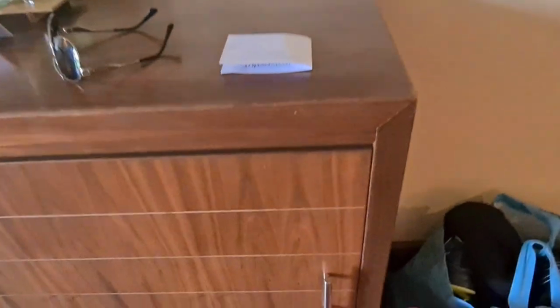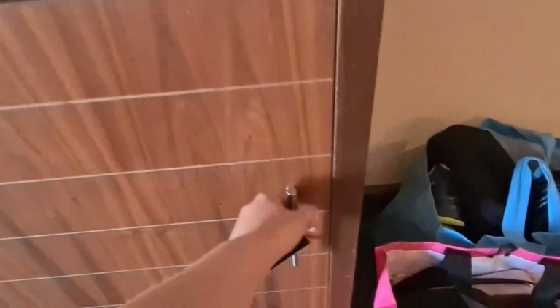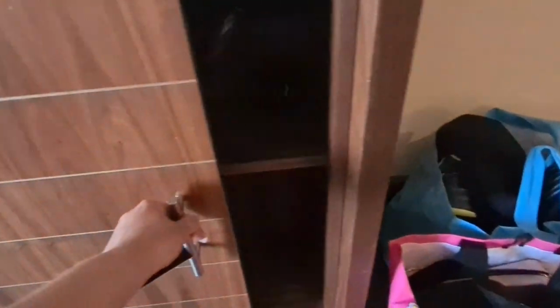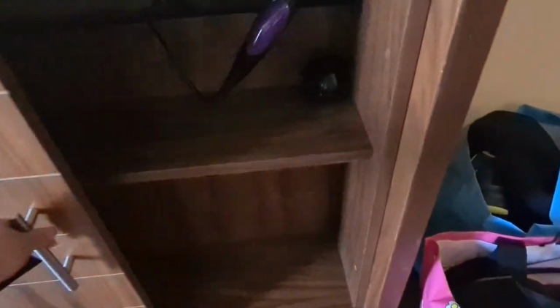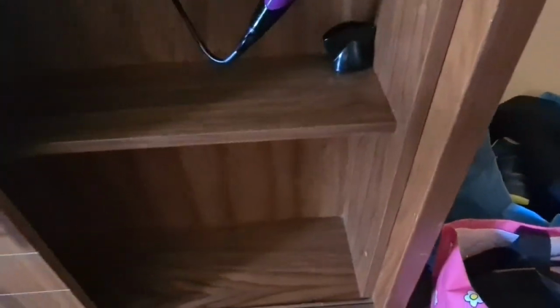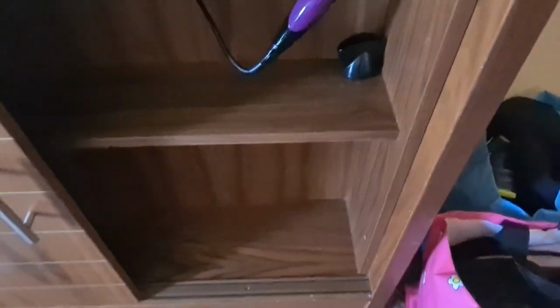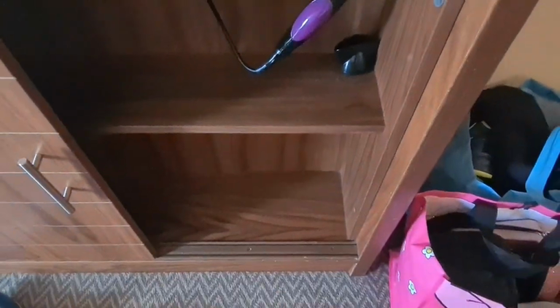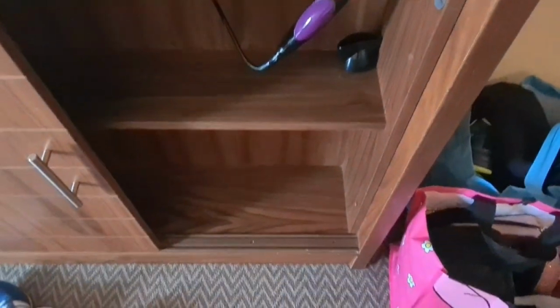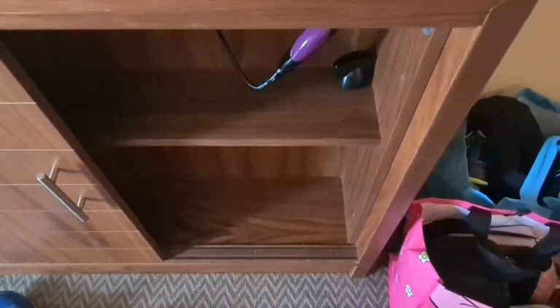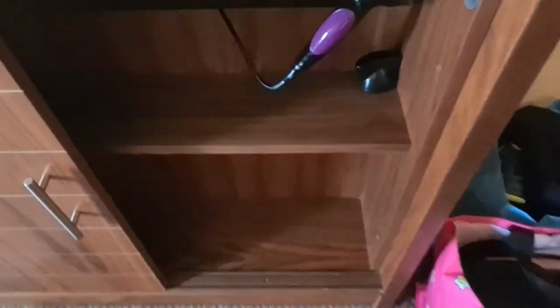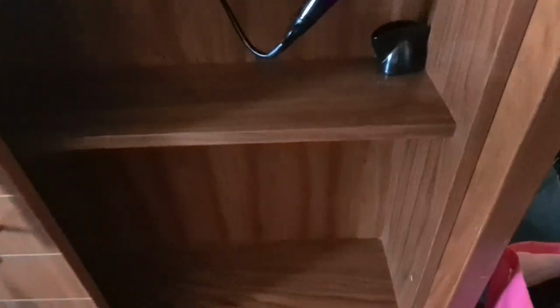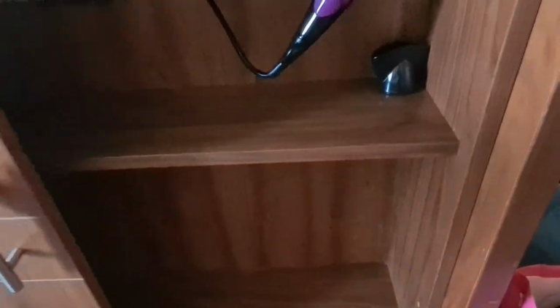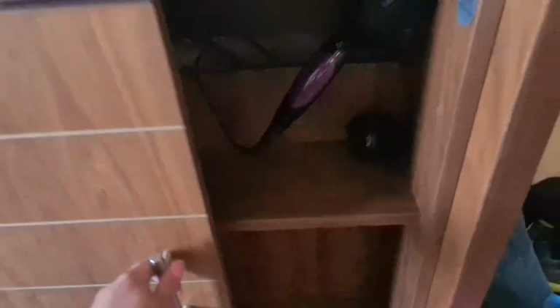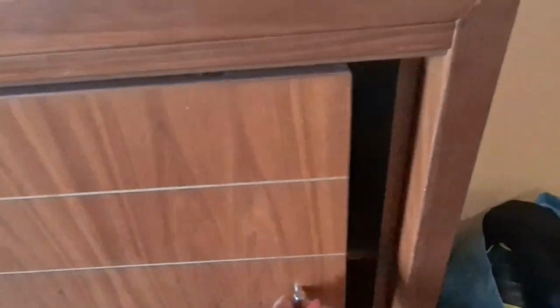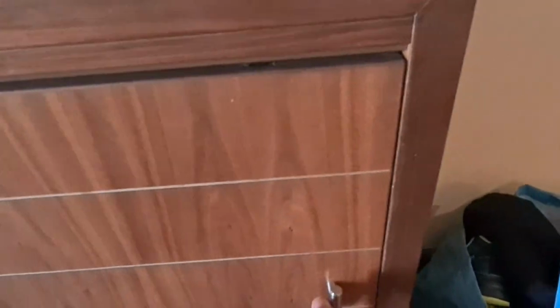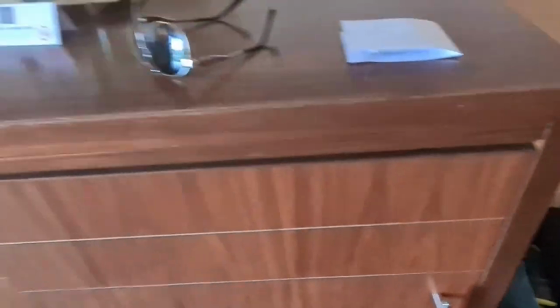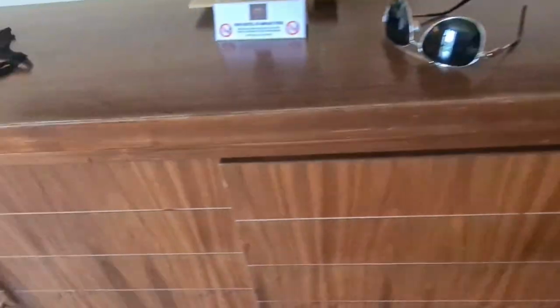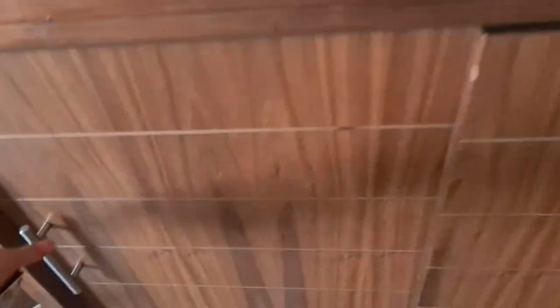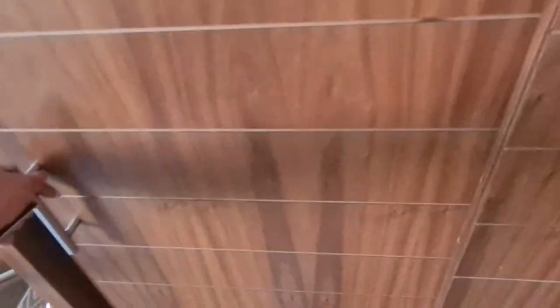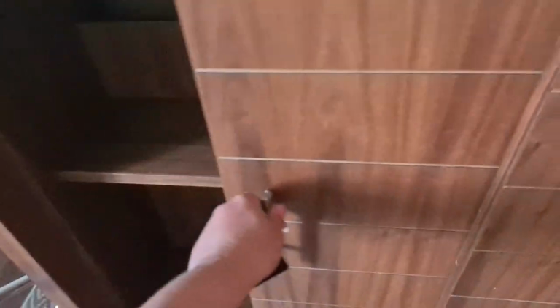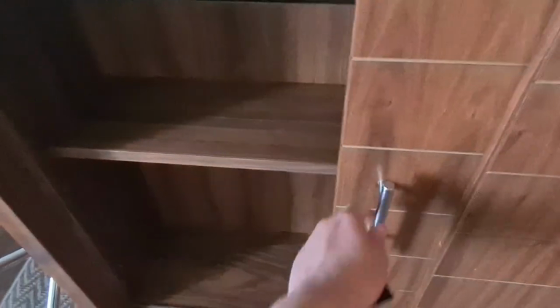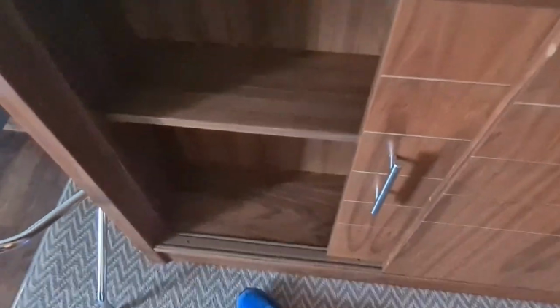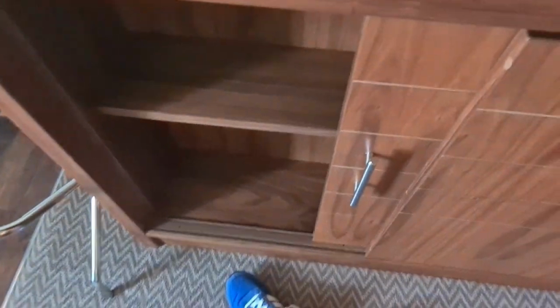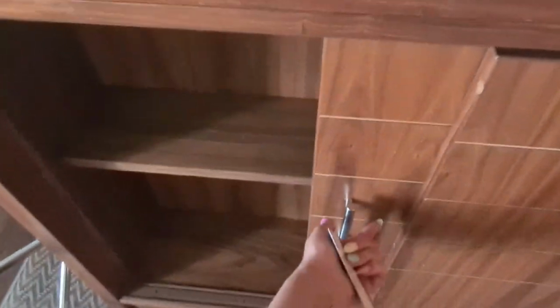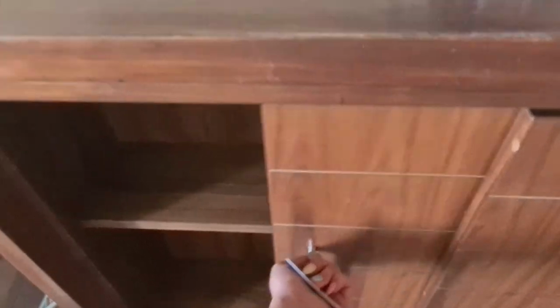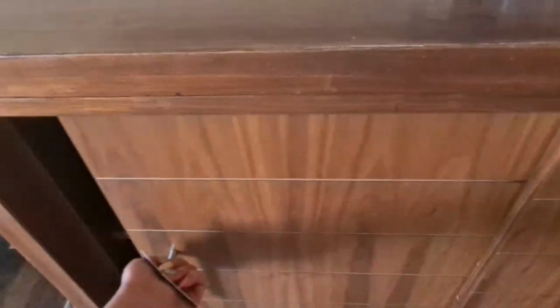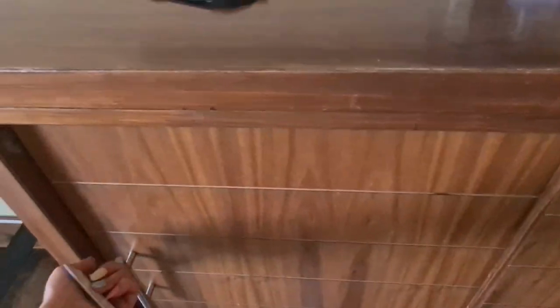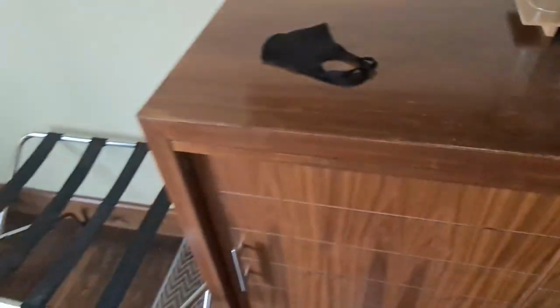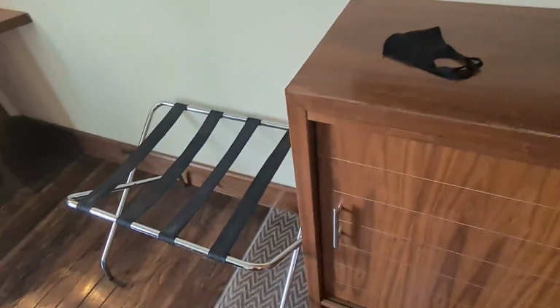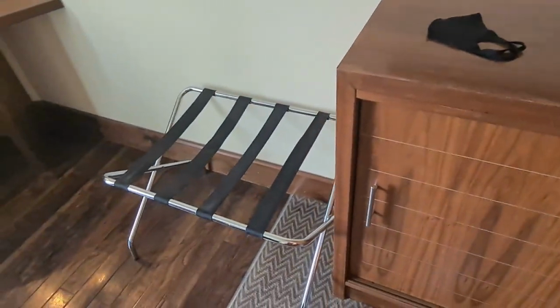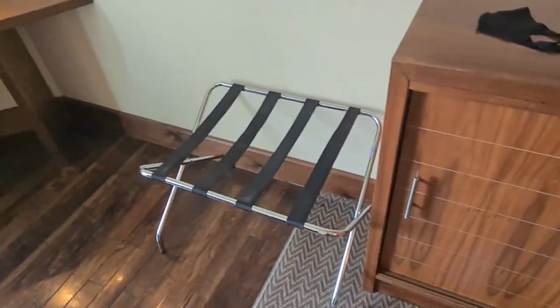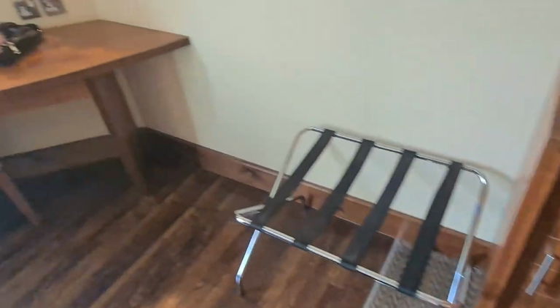We've got a hair dryer in here — that's handy. Quite a good space saver idea. And over here is just some sort of folding shelf space, and a thing for your cases.